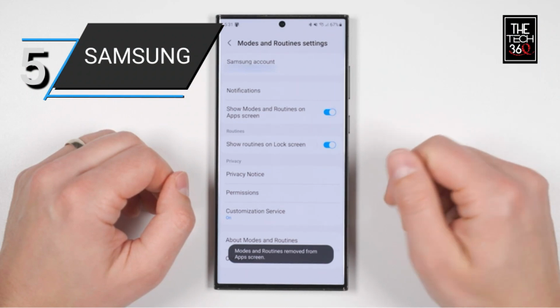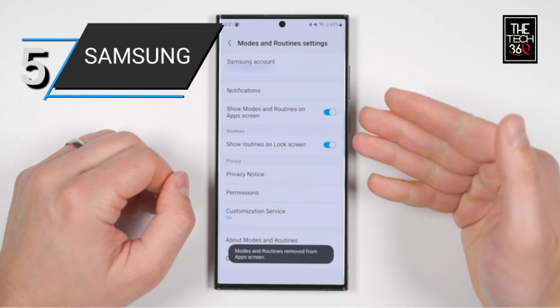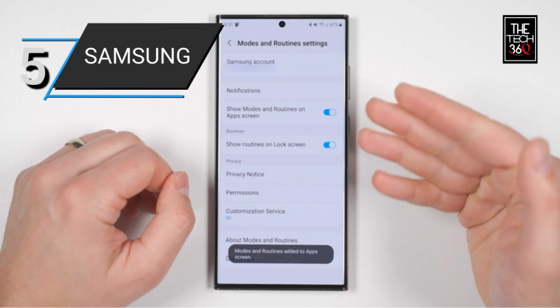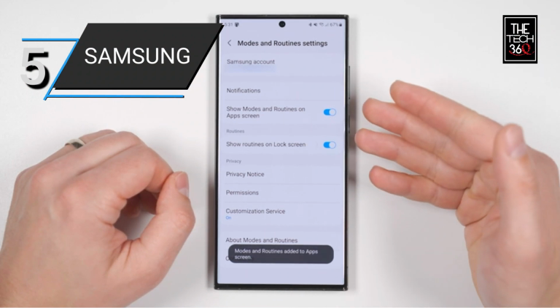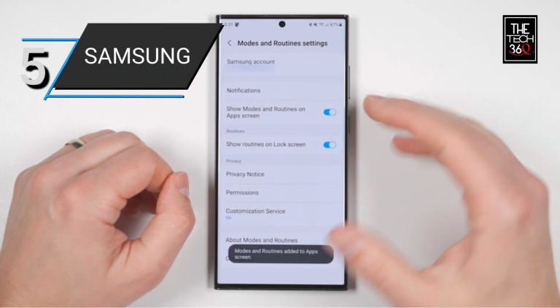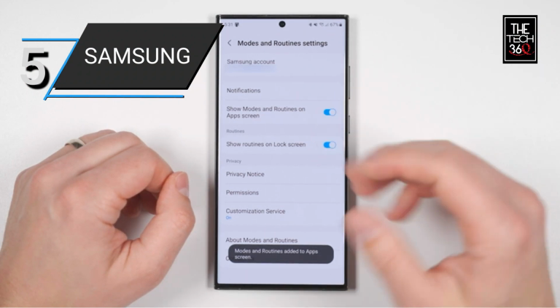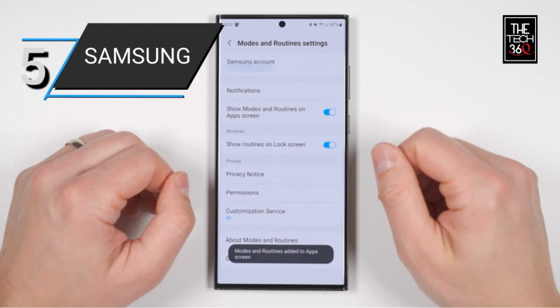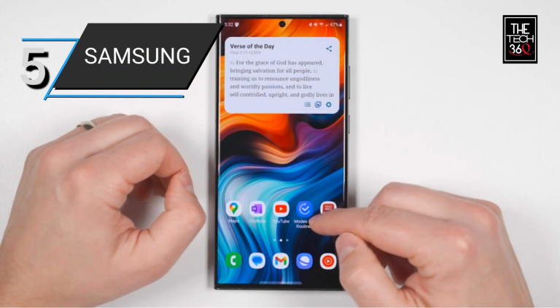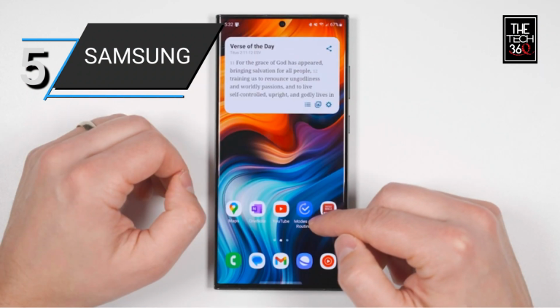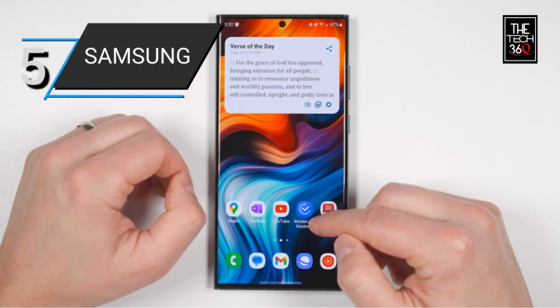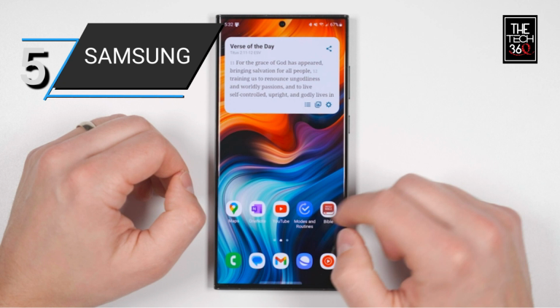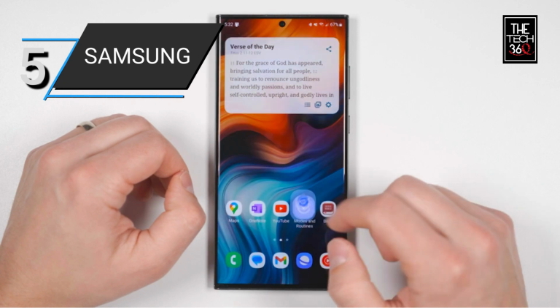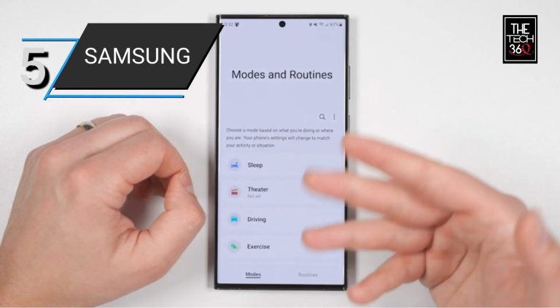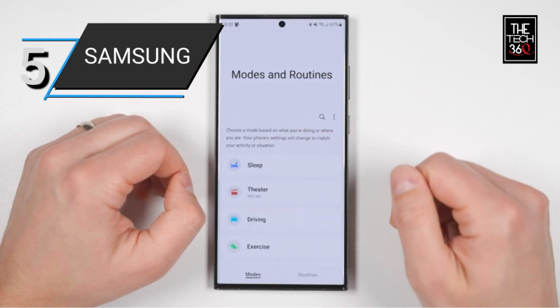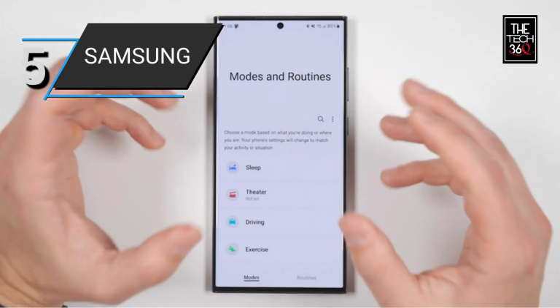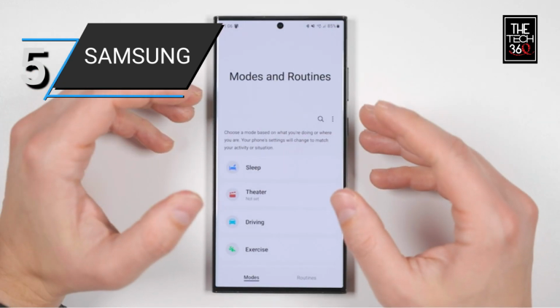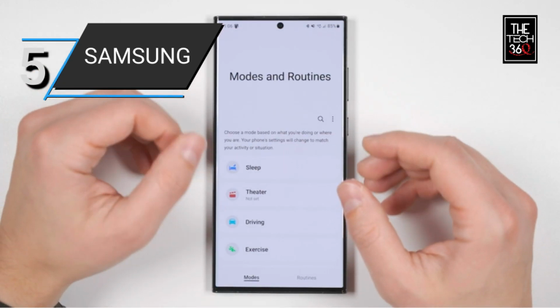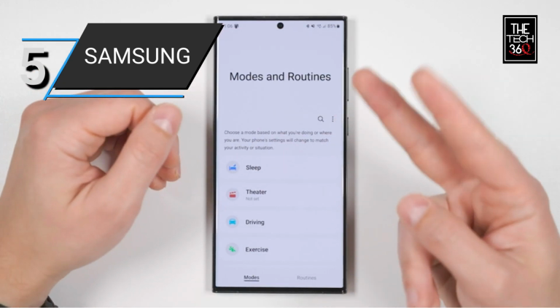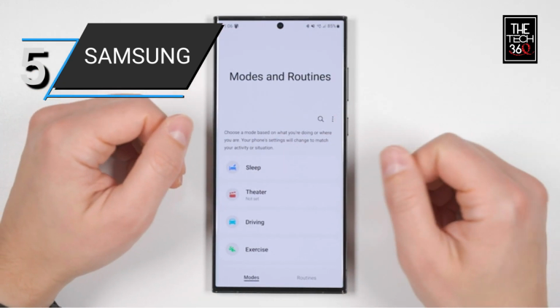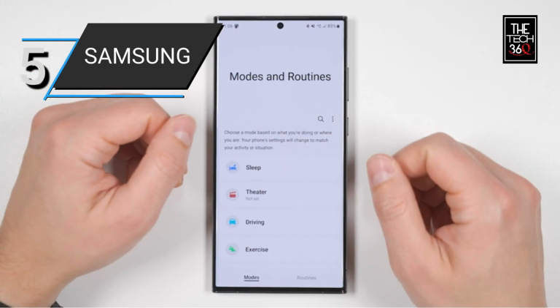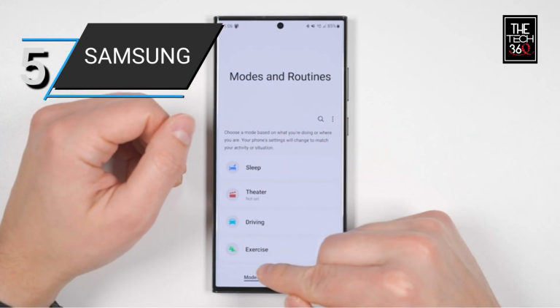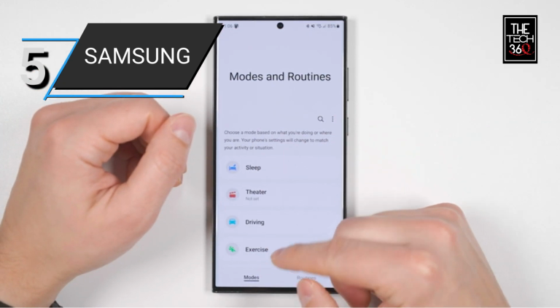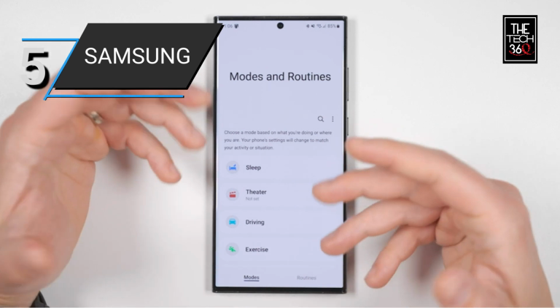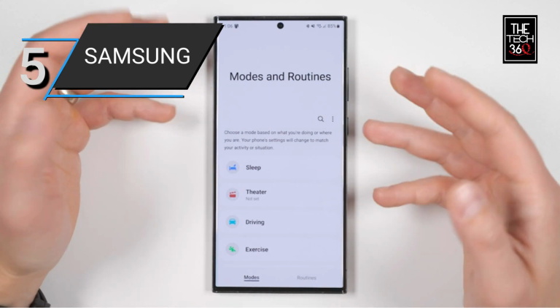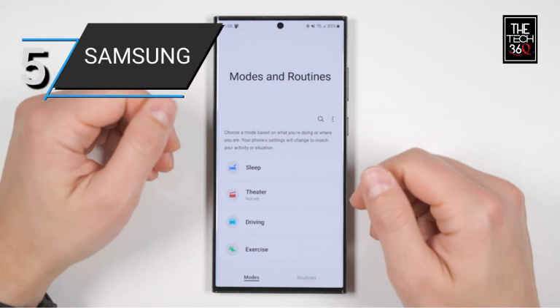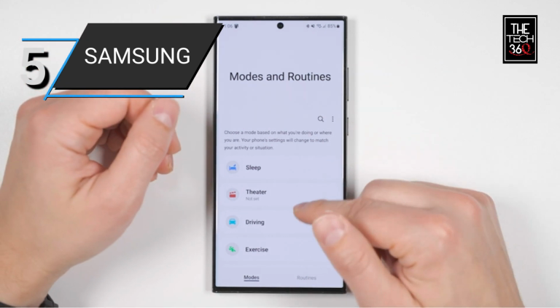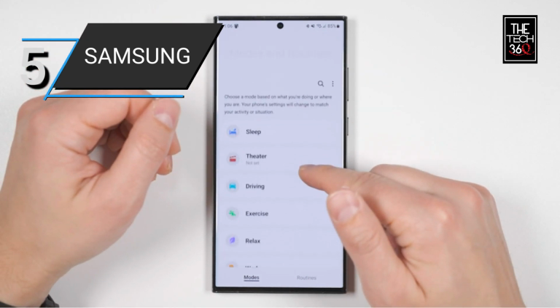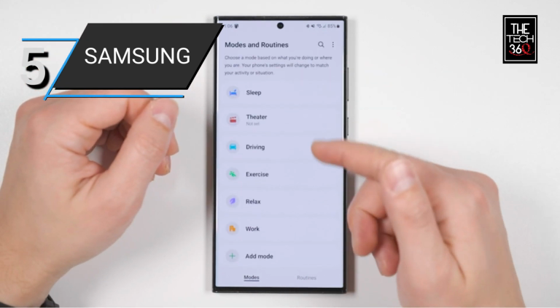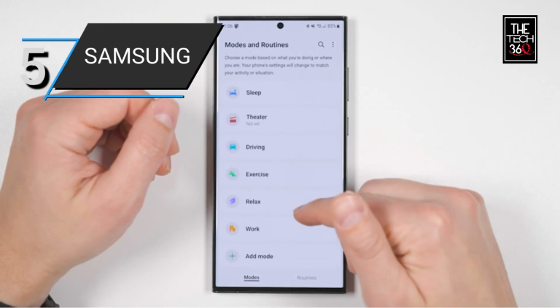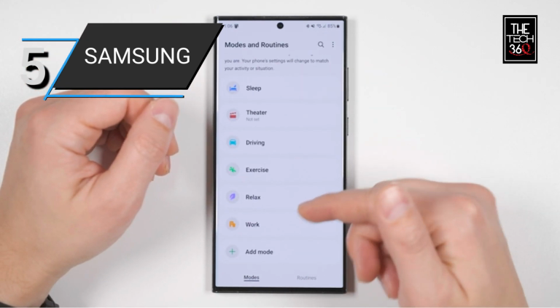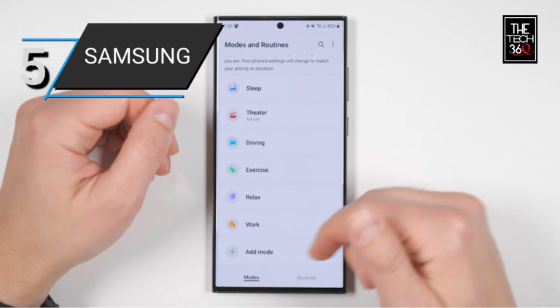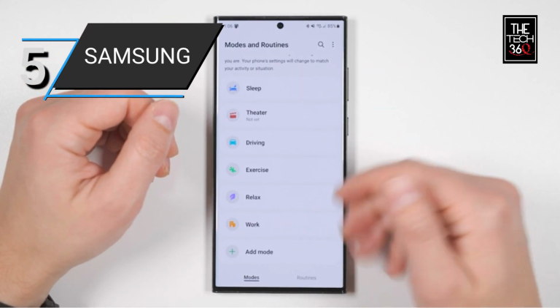Running on the latest version of Android, the phone provides a user-friendly interface and access to a wide range of apps and features. As a factory-unlocked device, it is compatible with major carriers, giving you the flexibility to choose your preferred network.